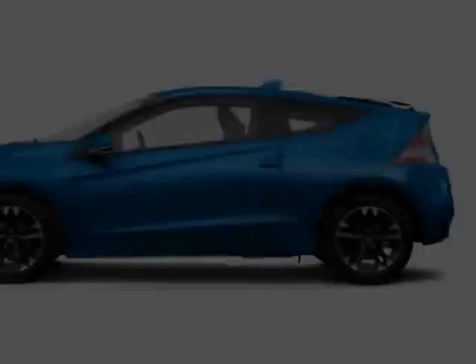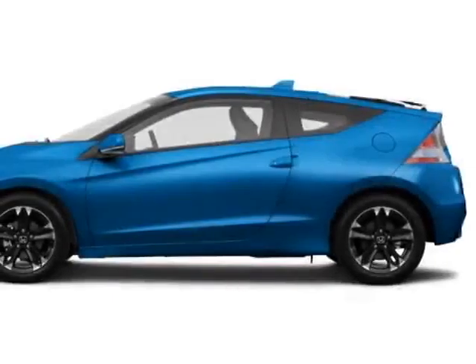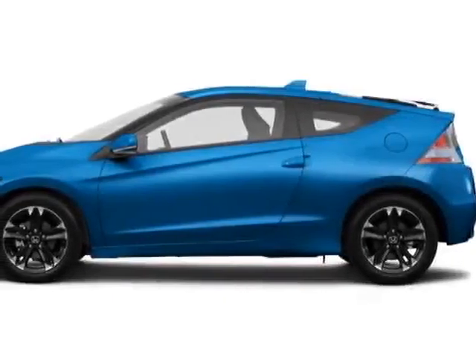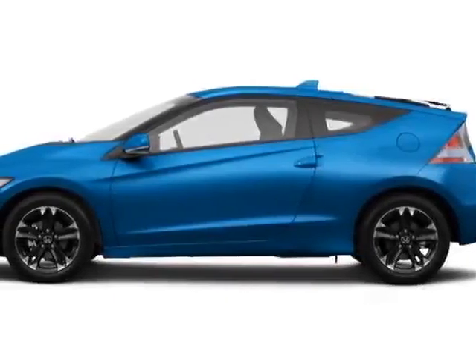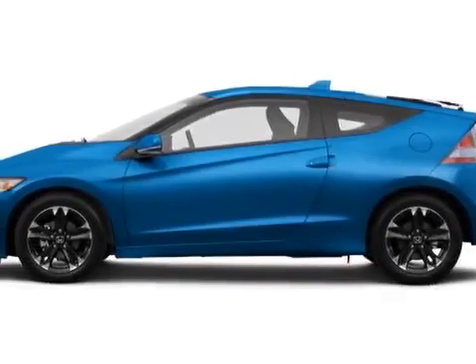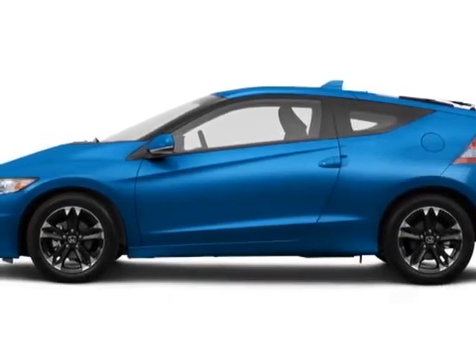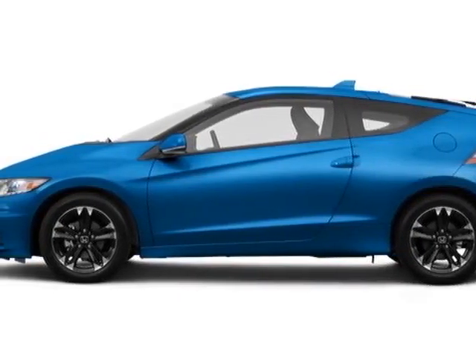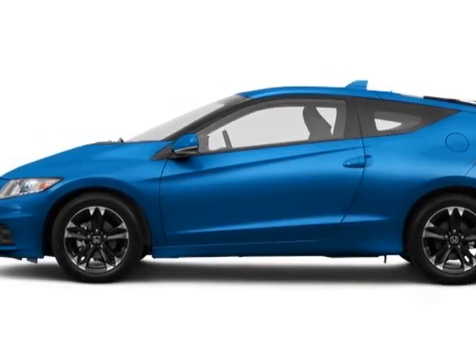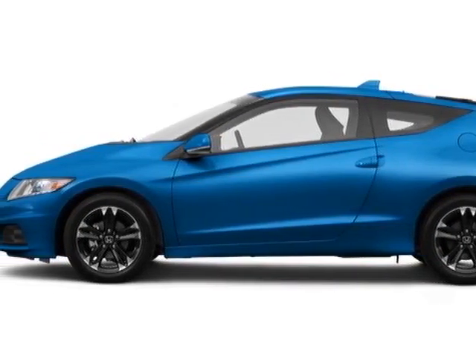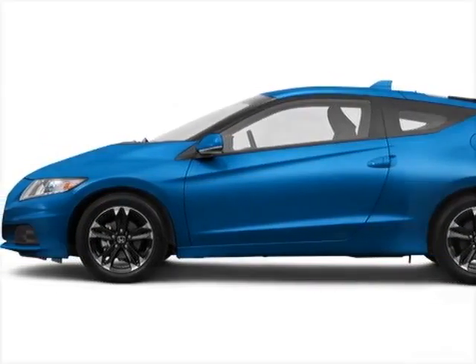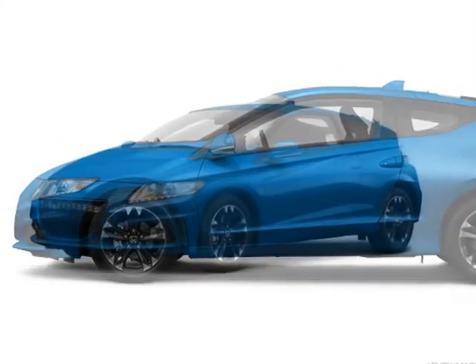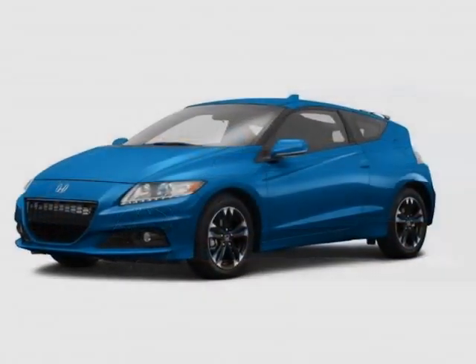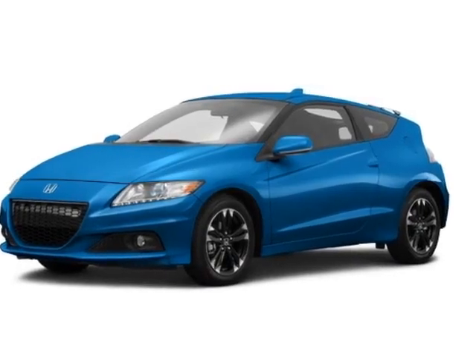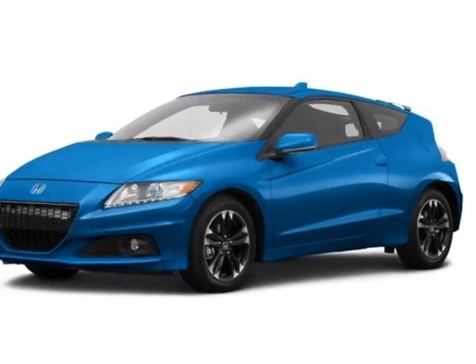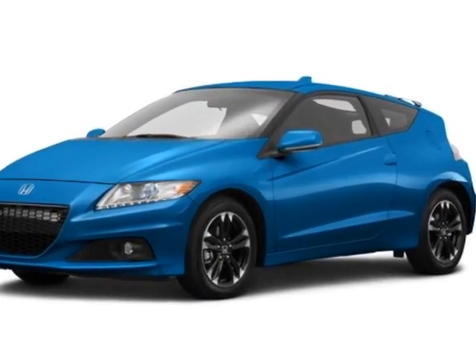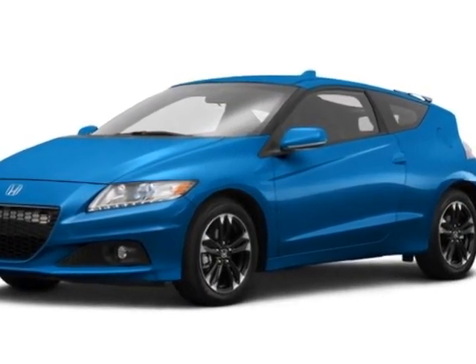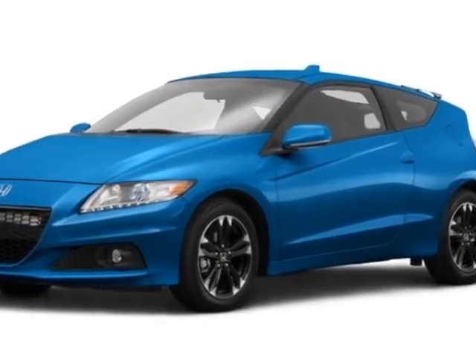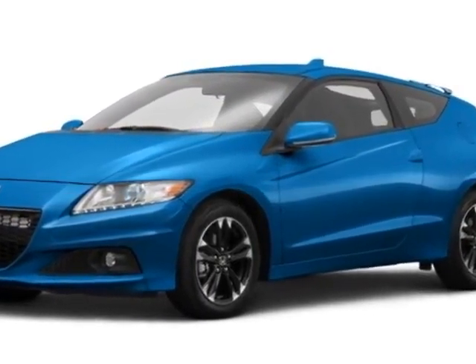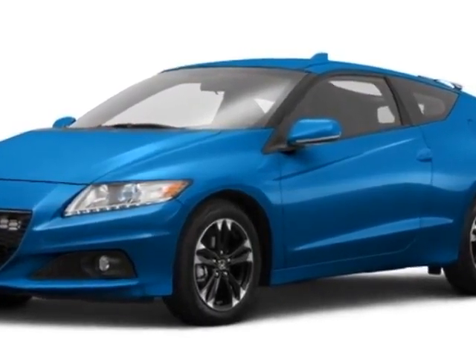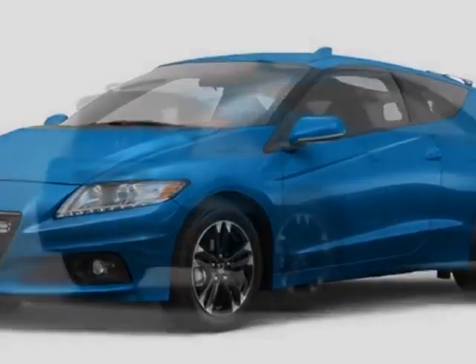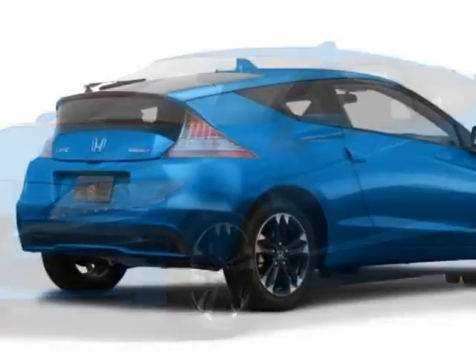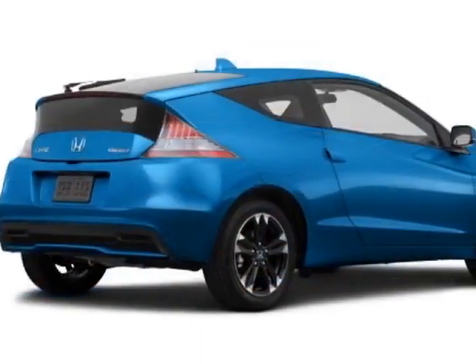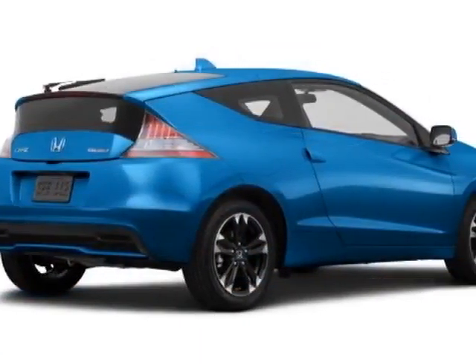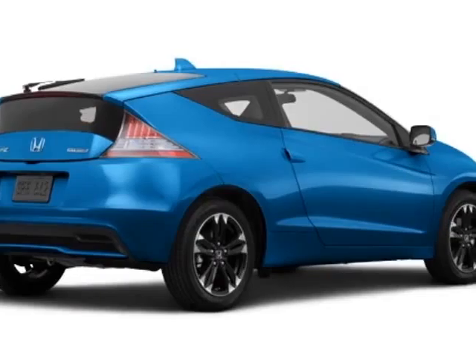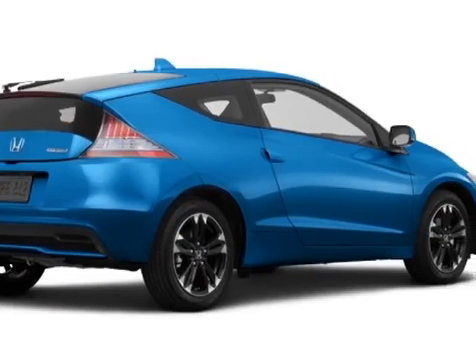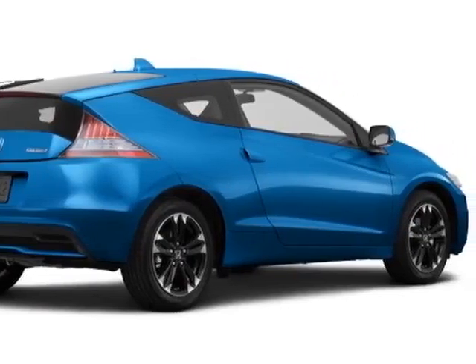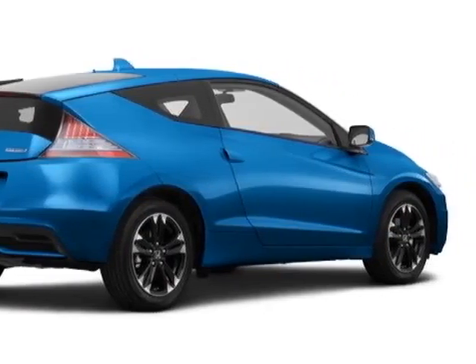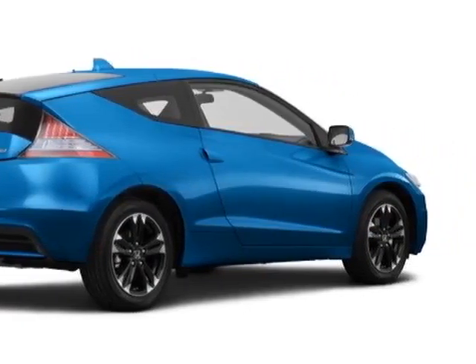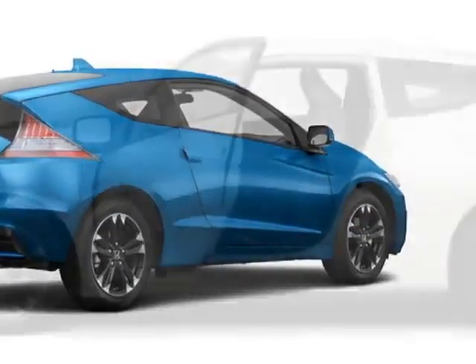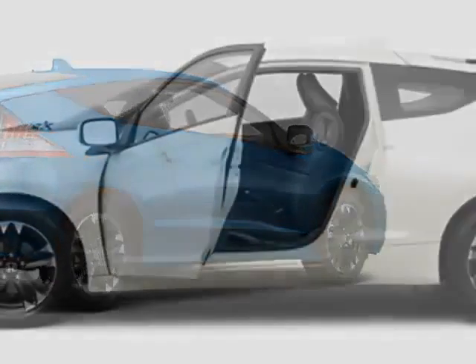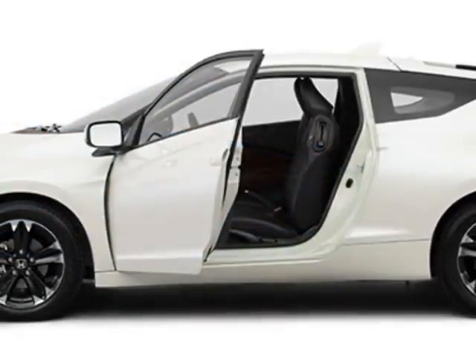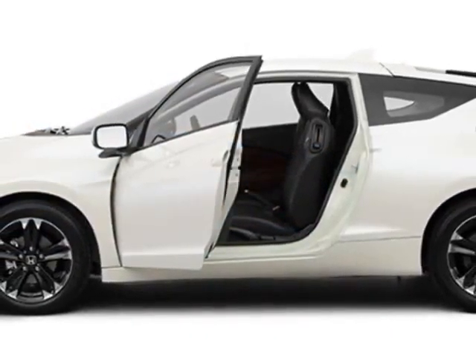Come take a look at this new 2015 Honda CR-Z. For your protection, this vehicle has a full factory warranty. The CR-Z boasts a 1.5-liter engine and has a CVT transmission.